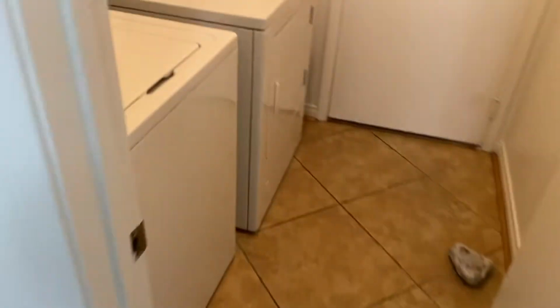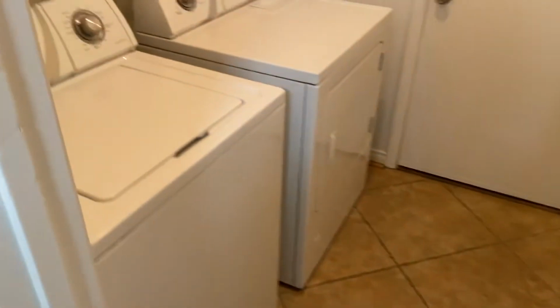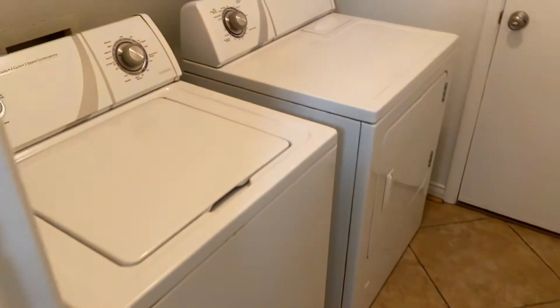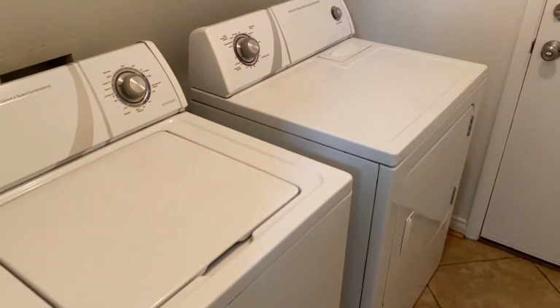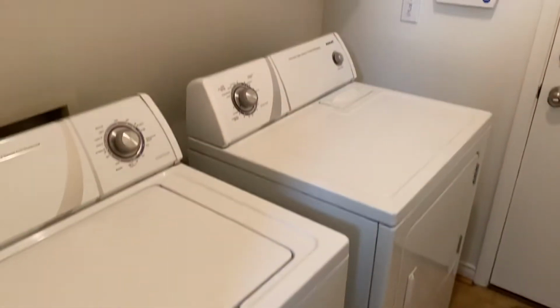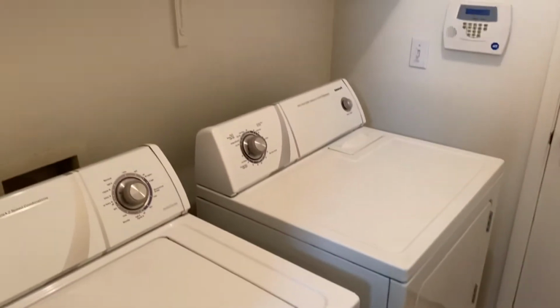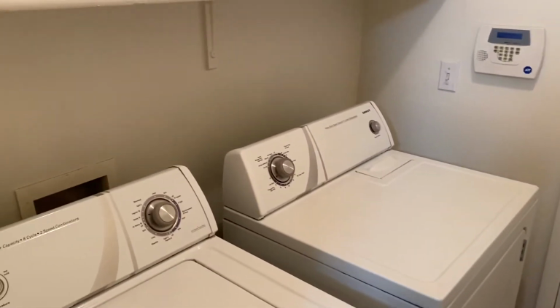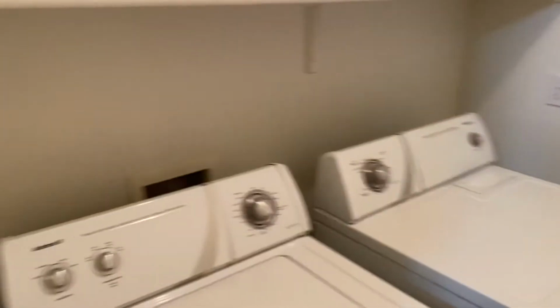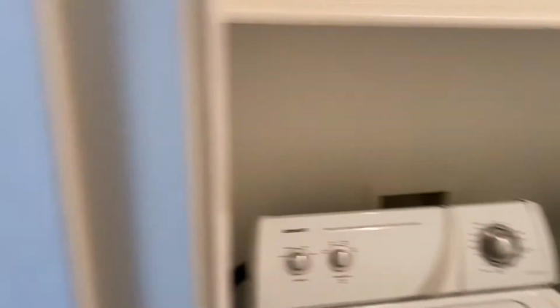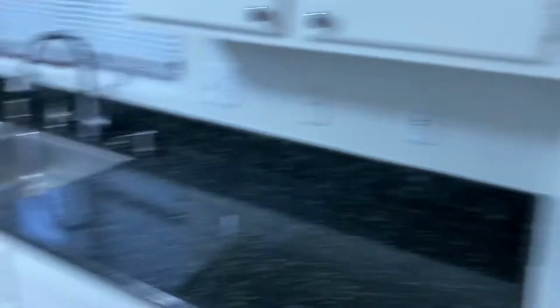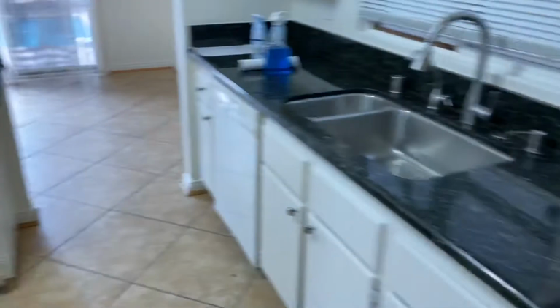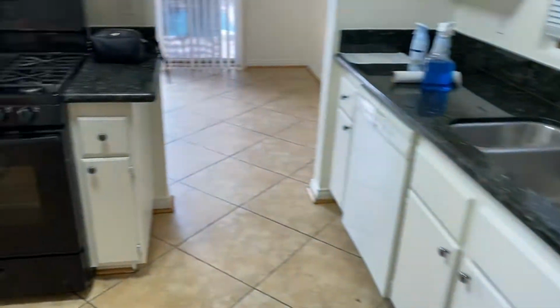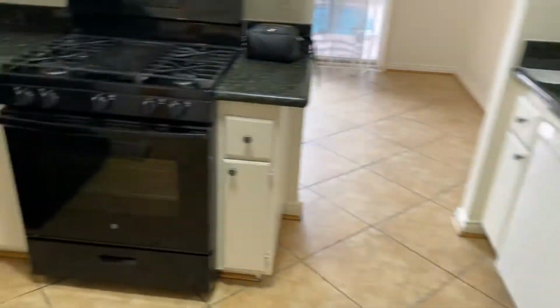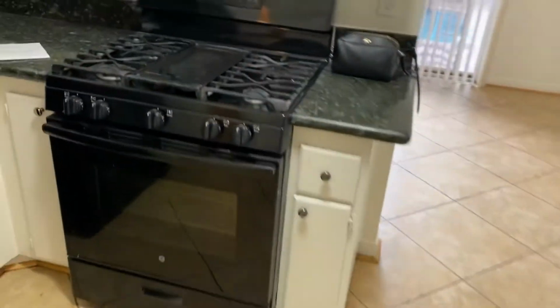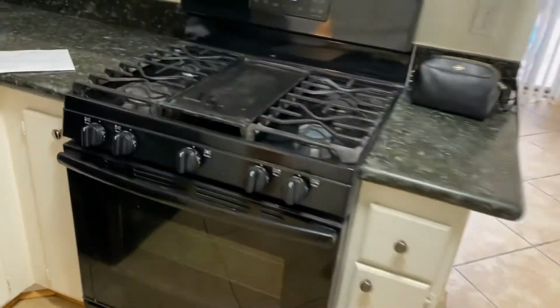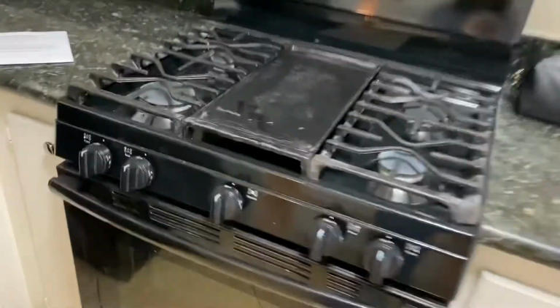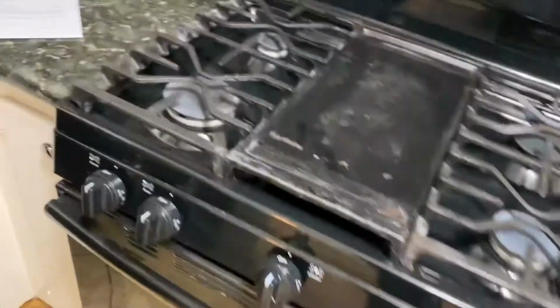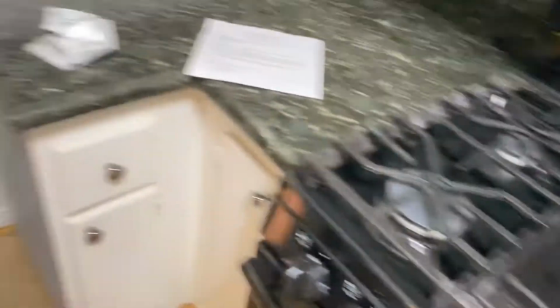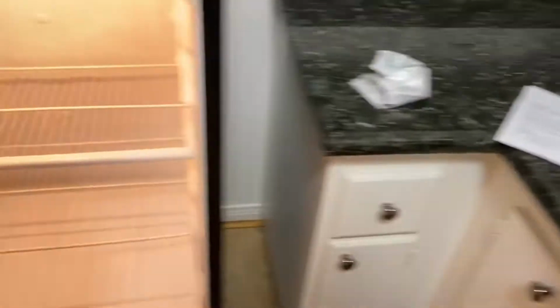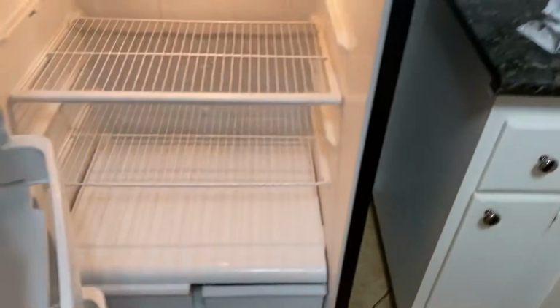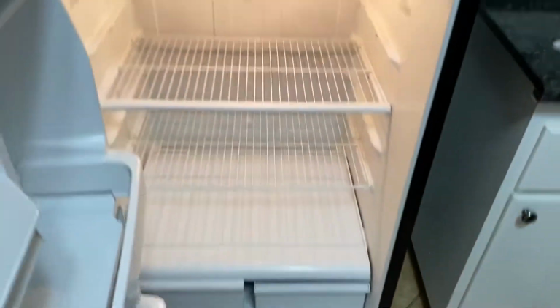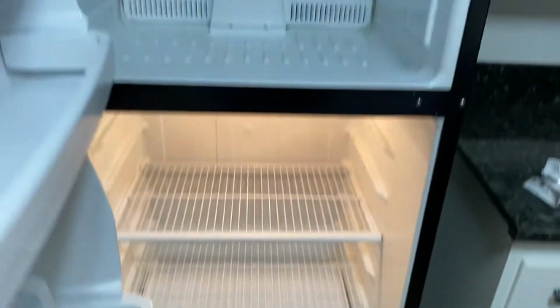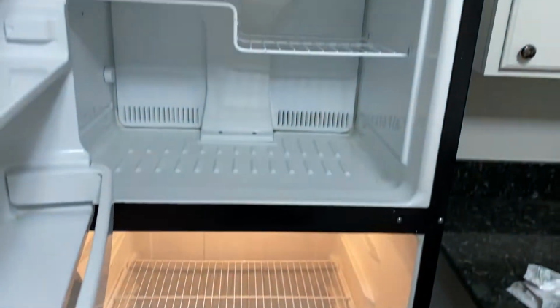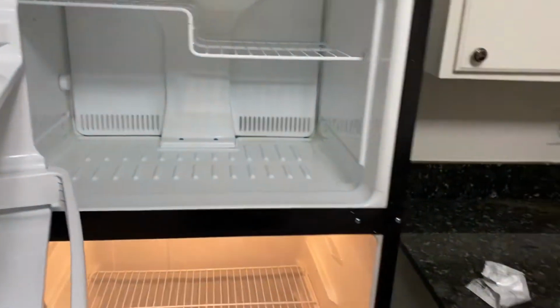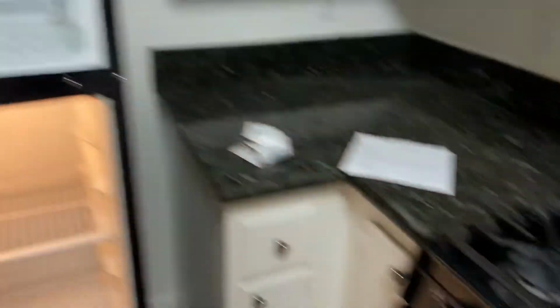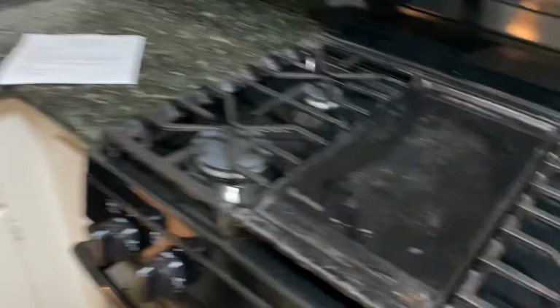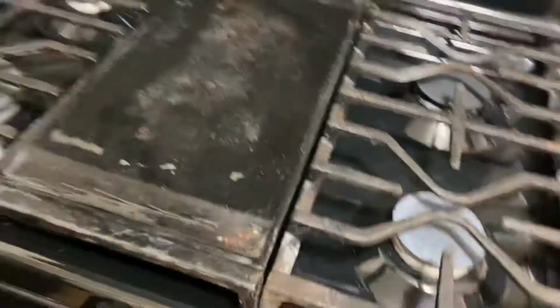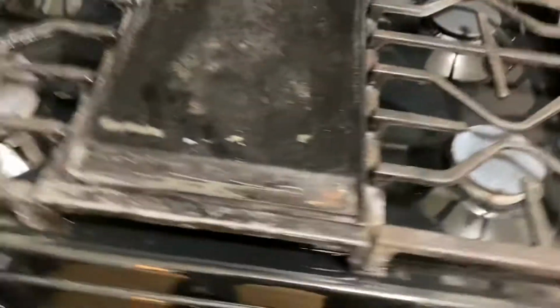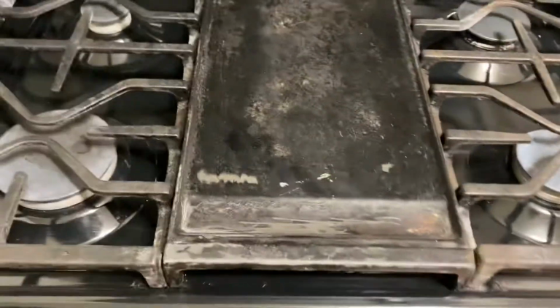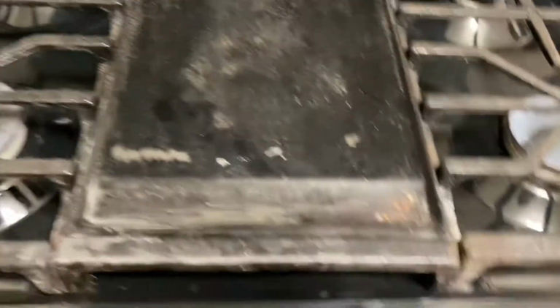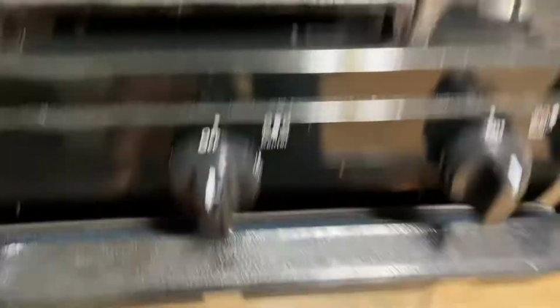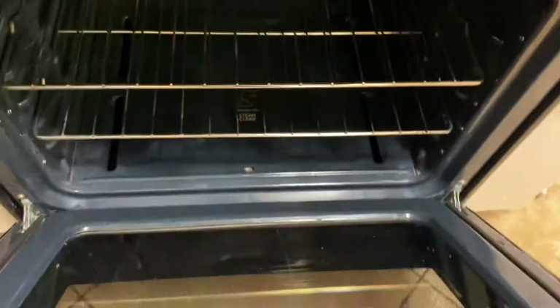The washer and dryer is in good condition. The refrigerator is there, and this is about the best we could get this stove here.